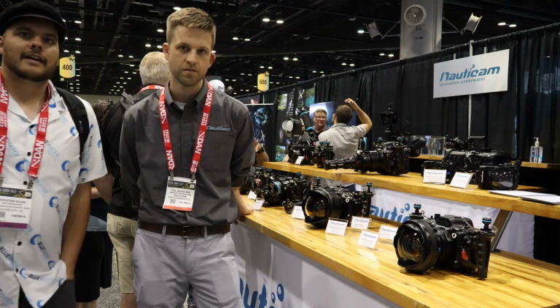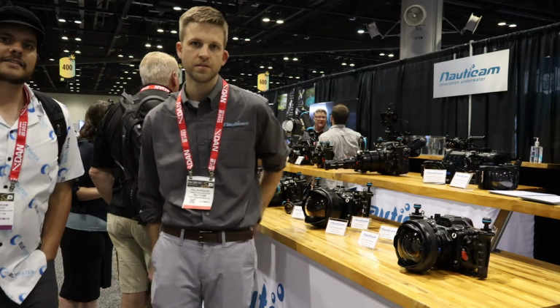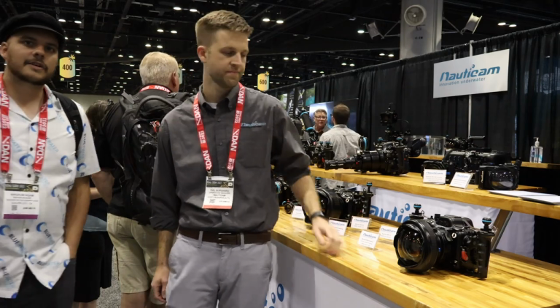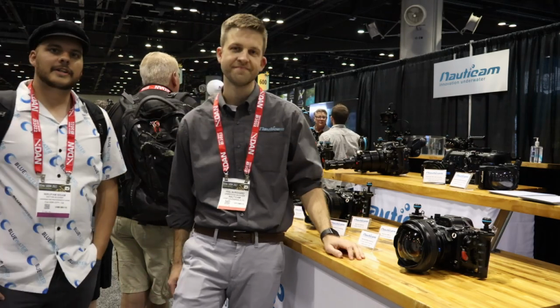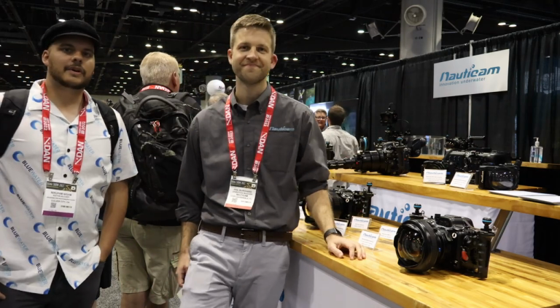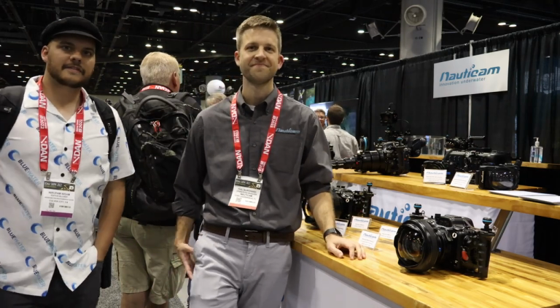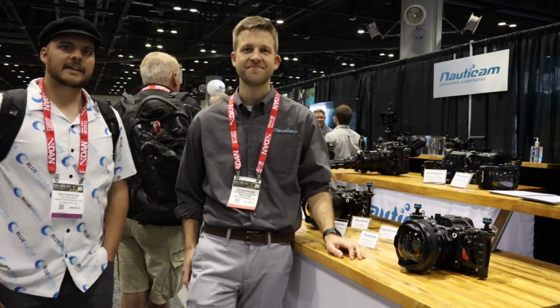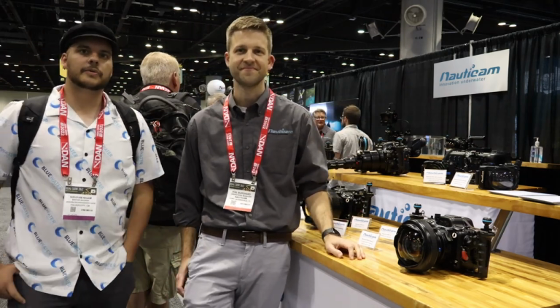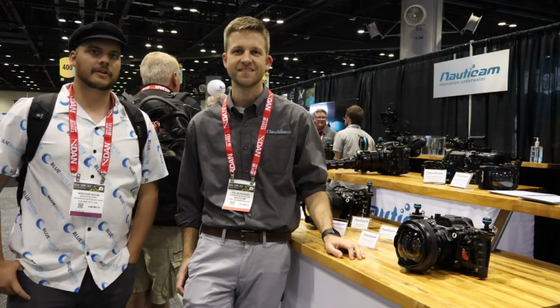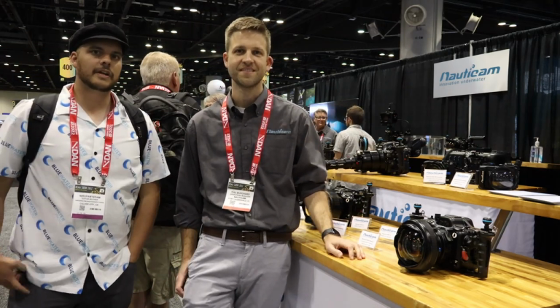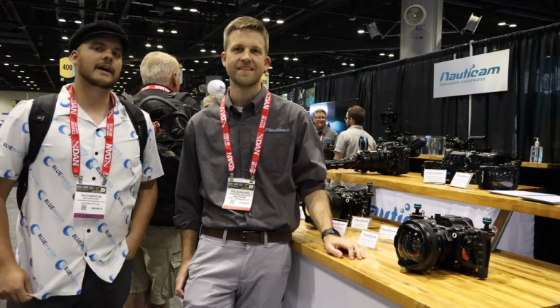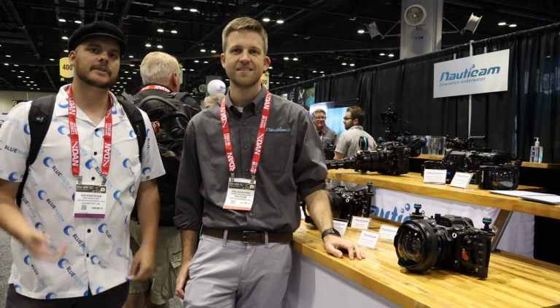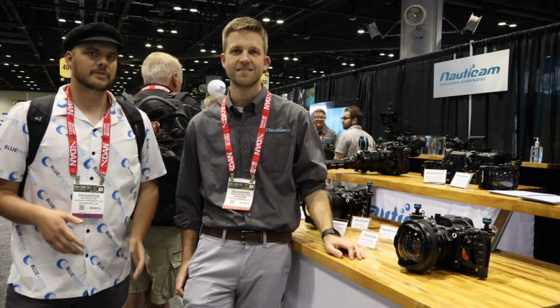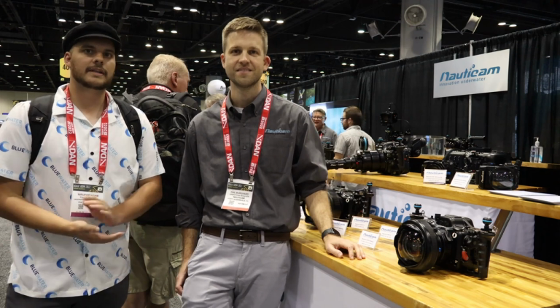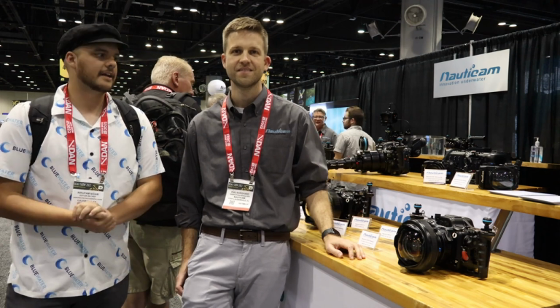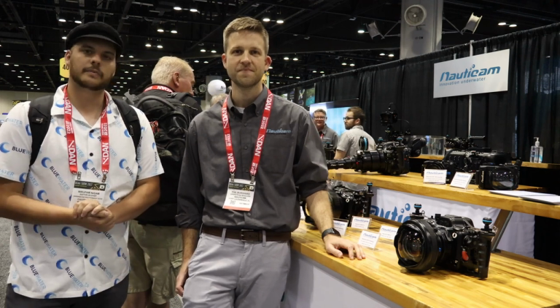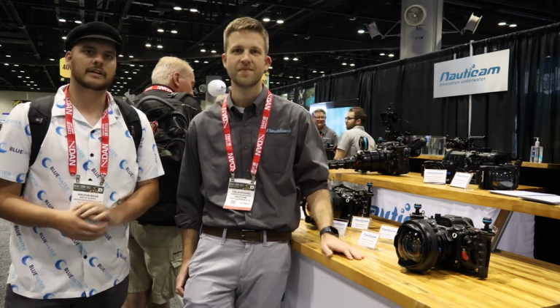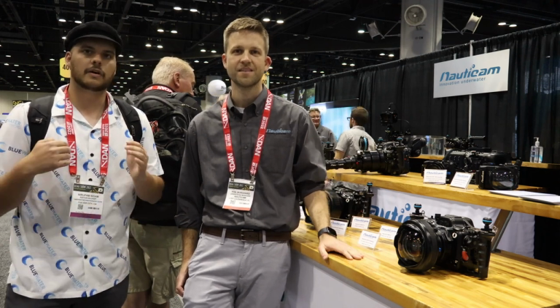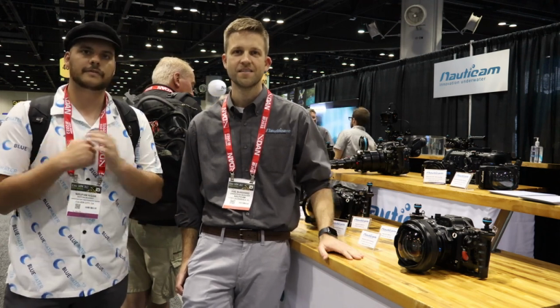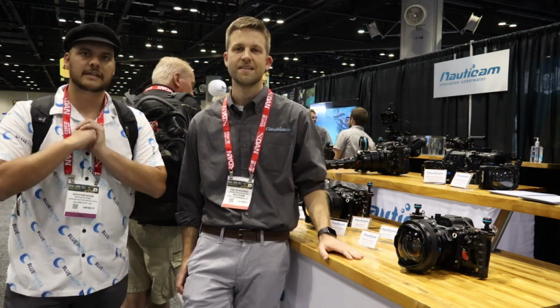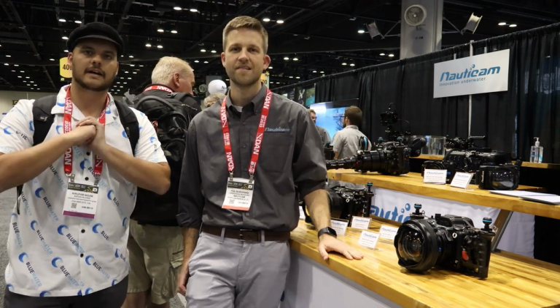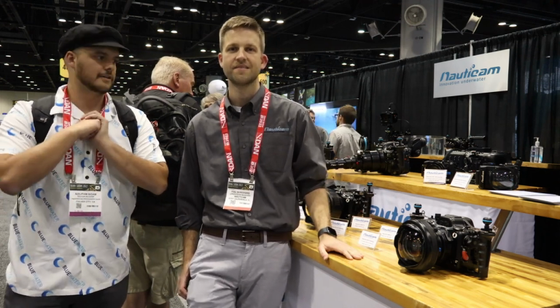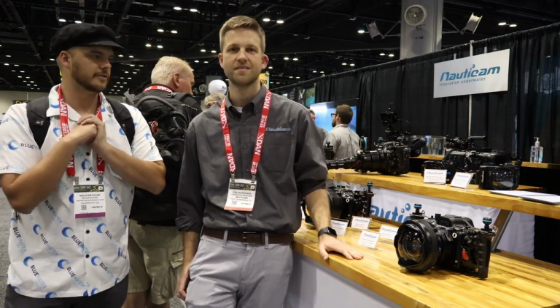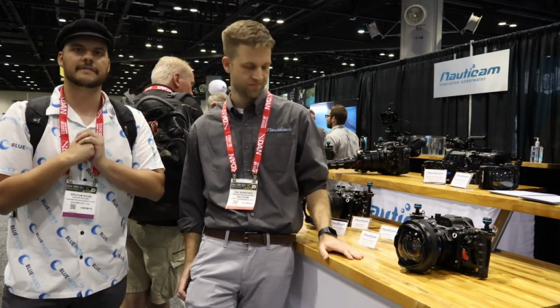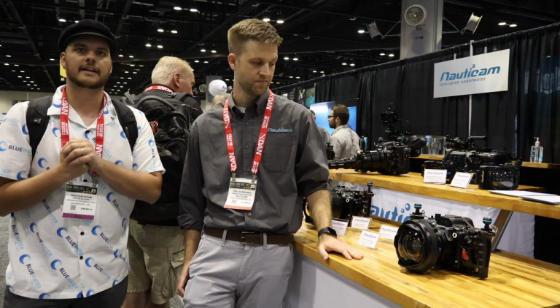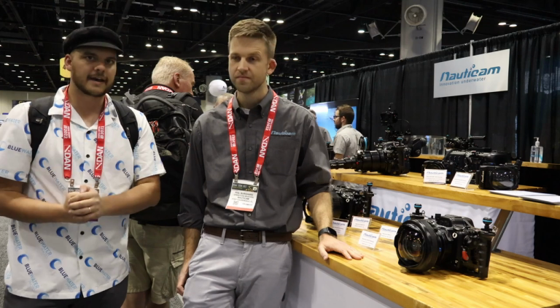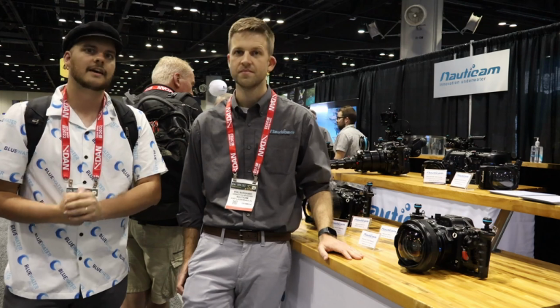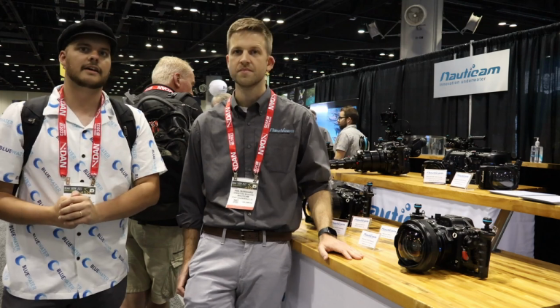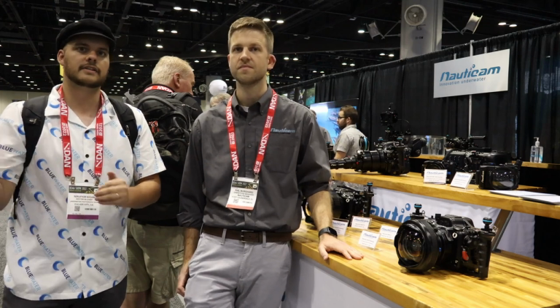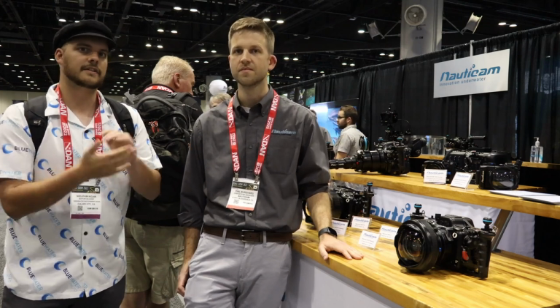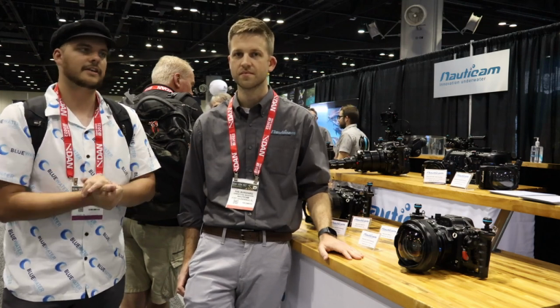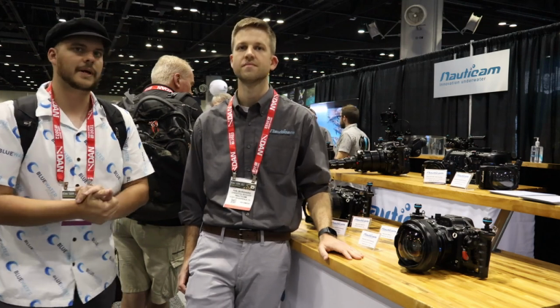Hey guys, this is Nir Pham at the Underwater Photography Guide and Blue Water Photo. We're here at DEMA 2020 with Nauticam and we're just going to go over a few of the cool new stuff that Nauticam has. So this is Phil and he'll take it away.